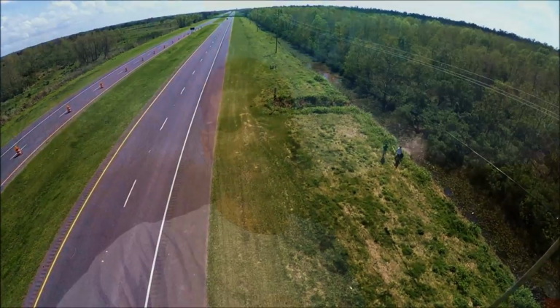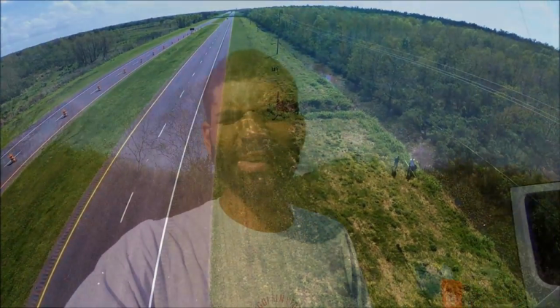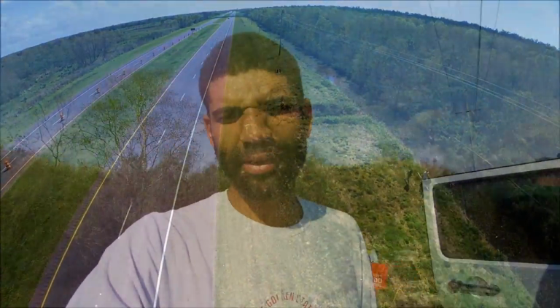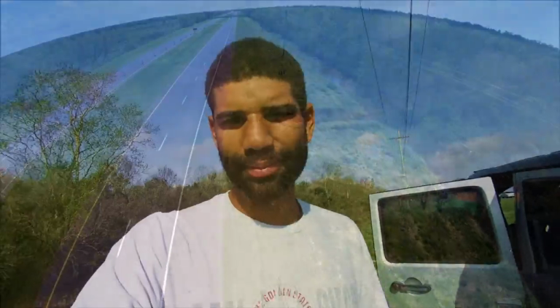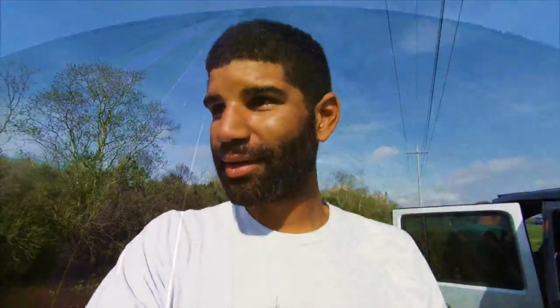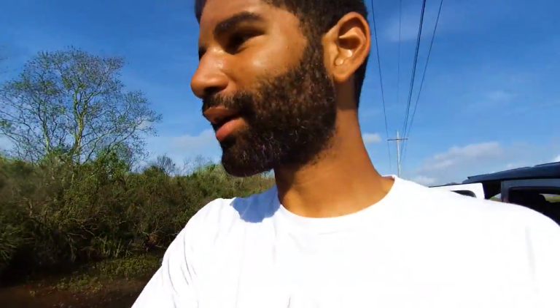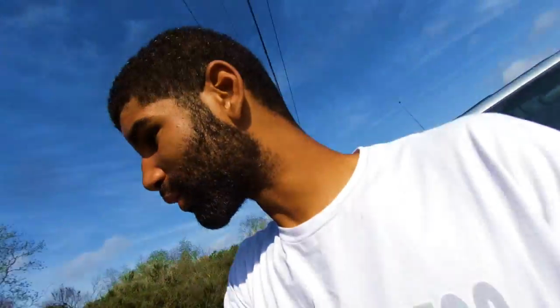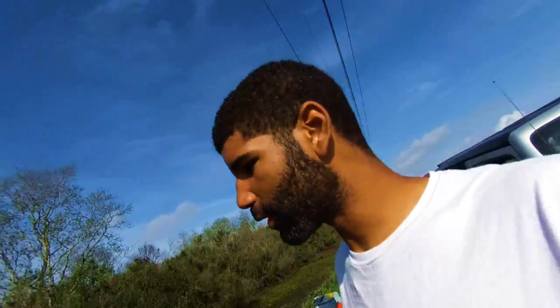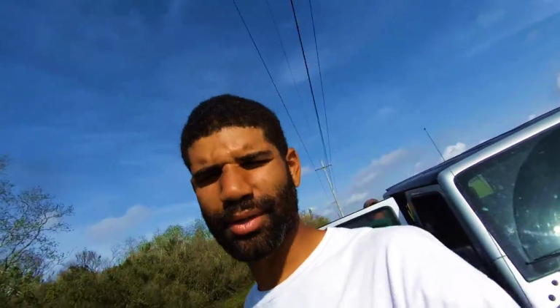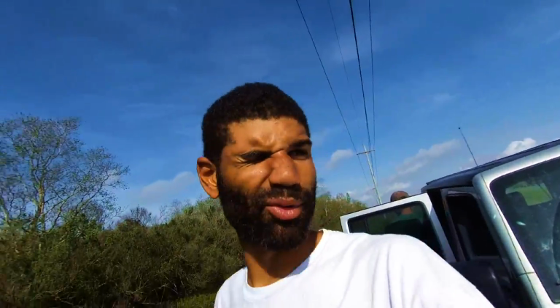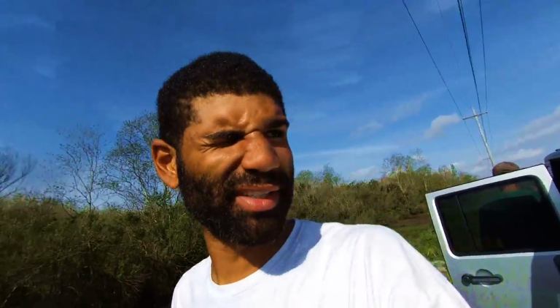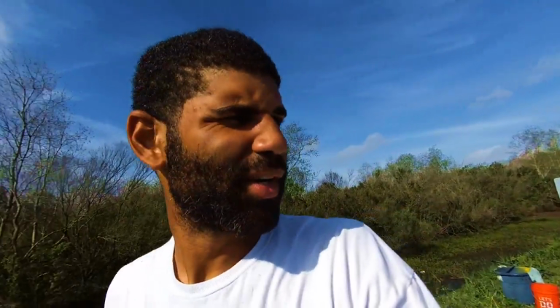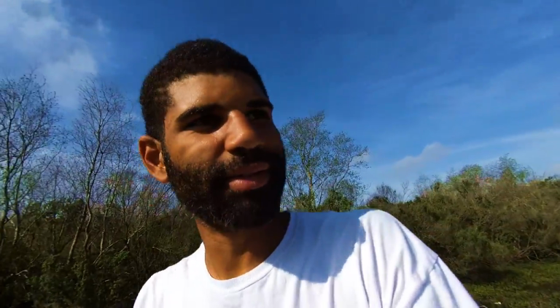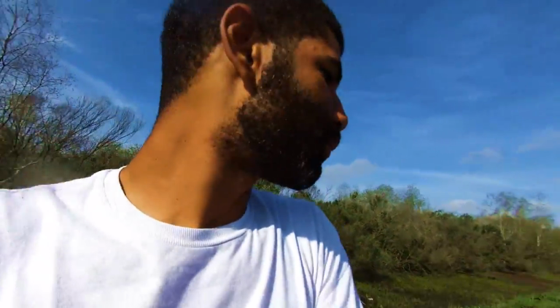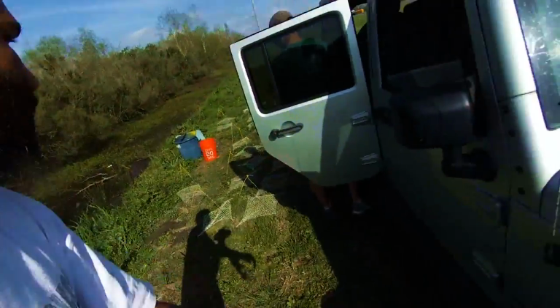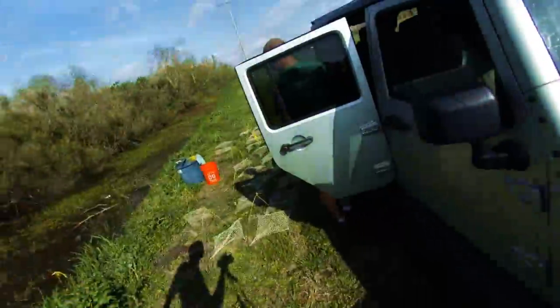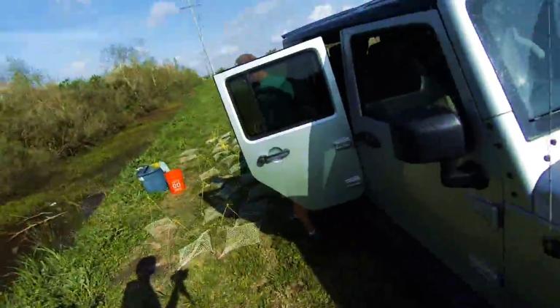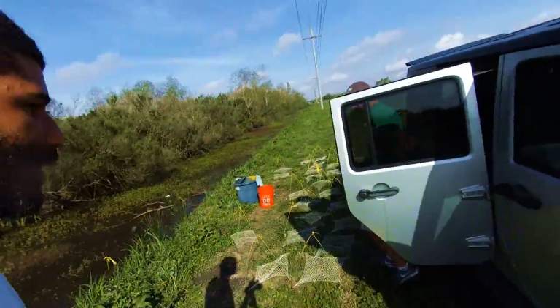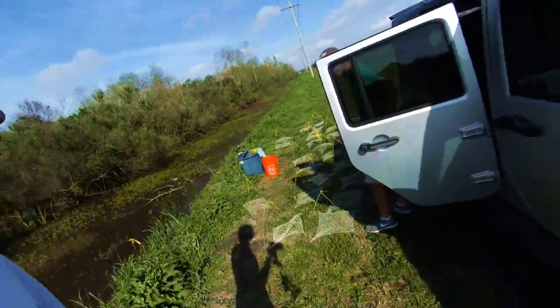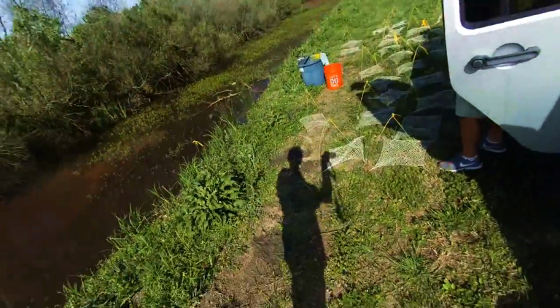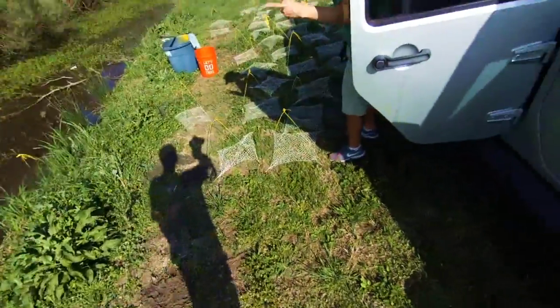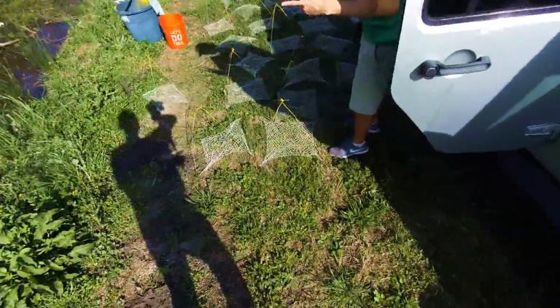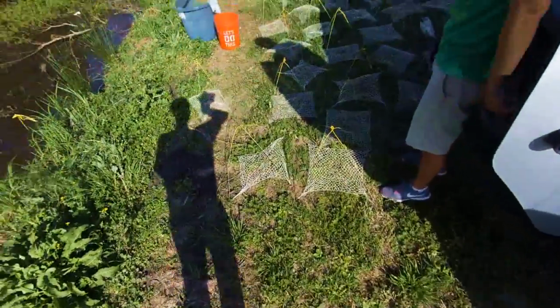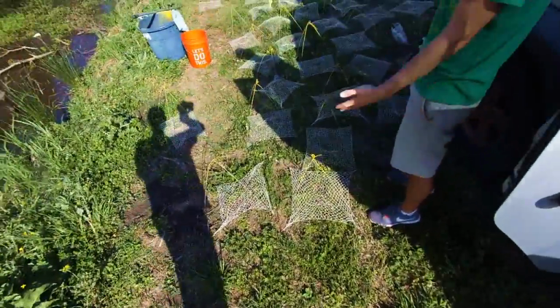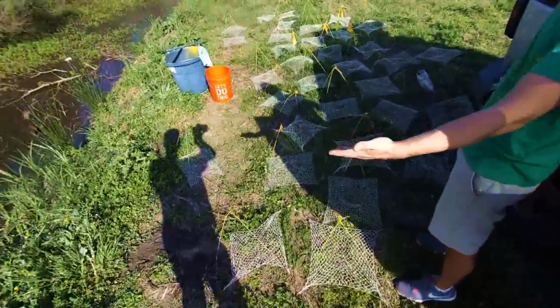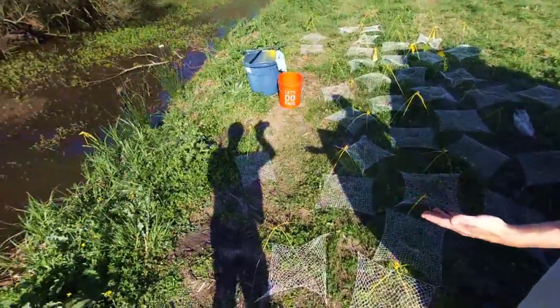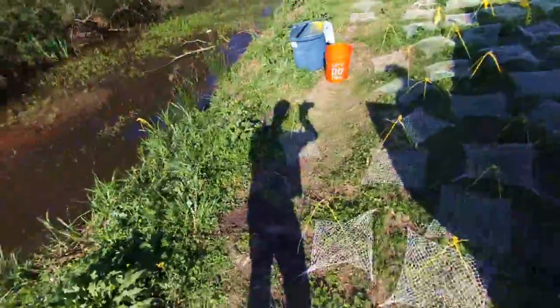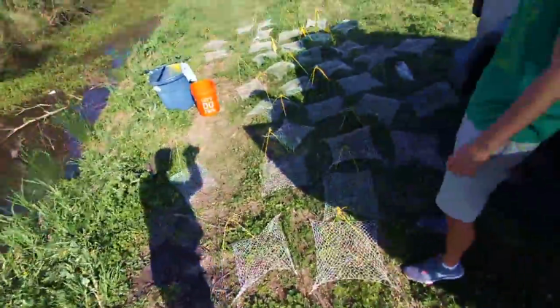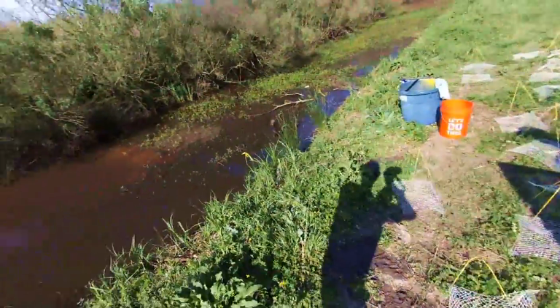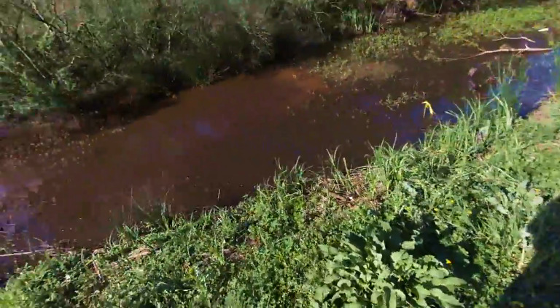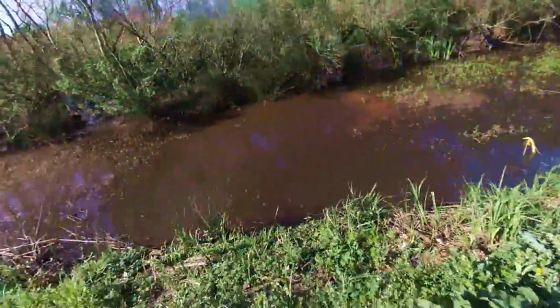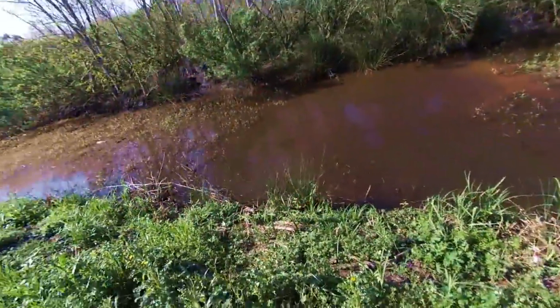We're out here in the swamp trying to catch some swamp critters, some crawfish. Me and Gafabo — he's hiding behind the door right there. We just finished untangling all the nets. Now we're about to bait them all up and put them in this little ditch right here.